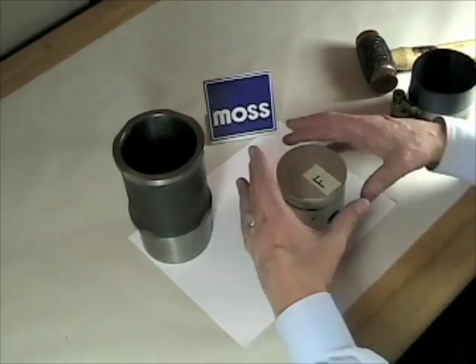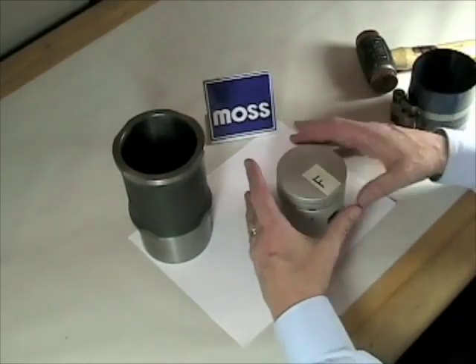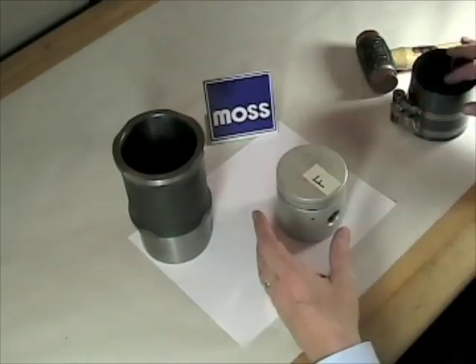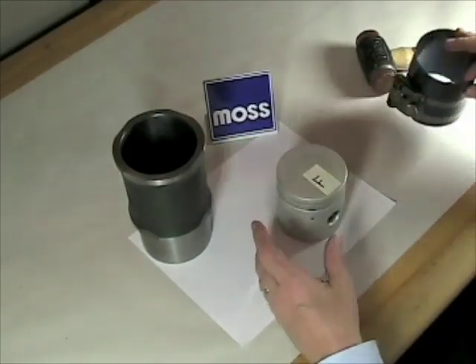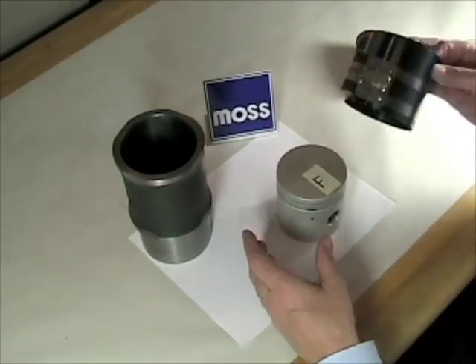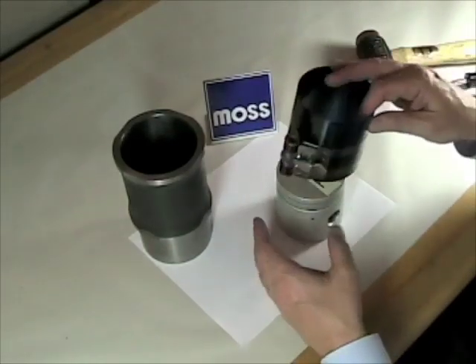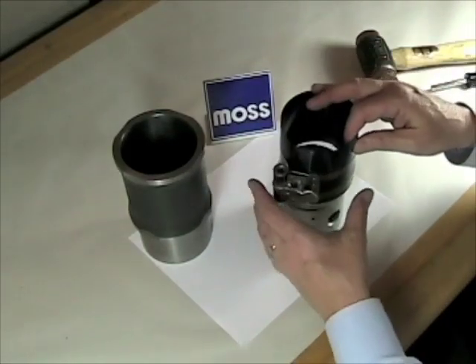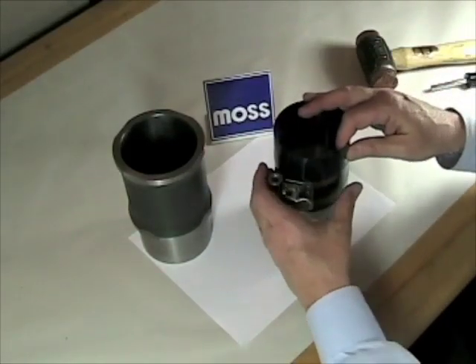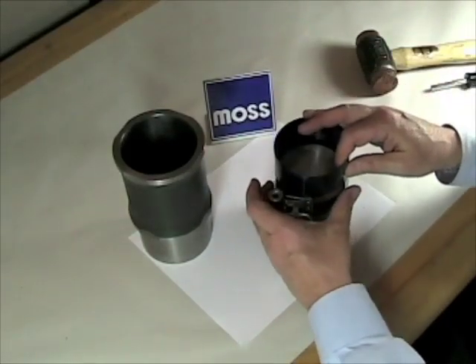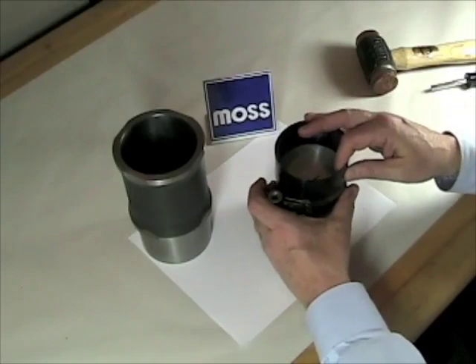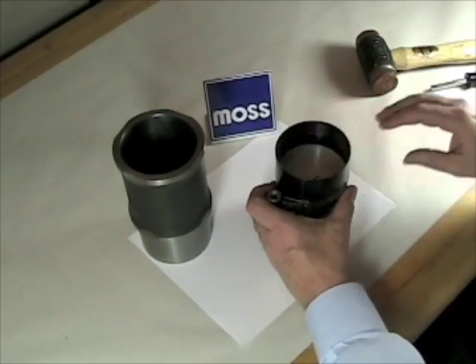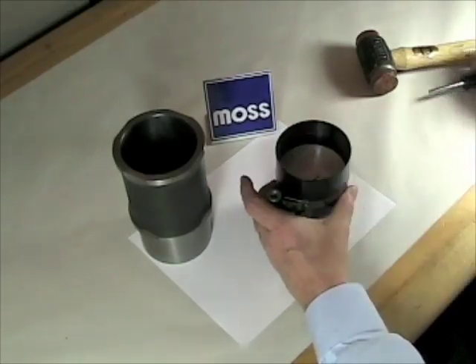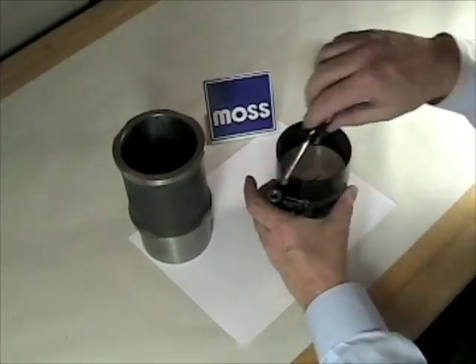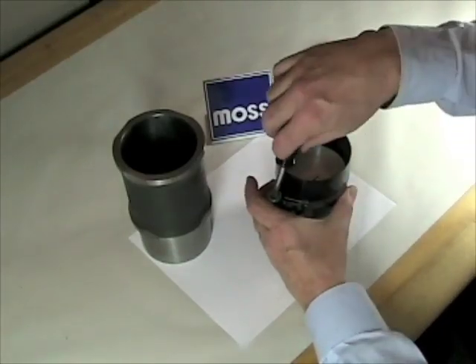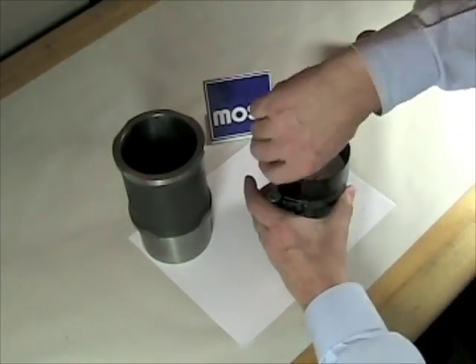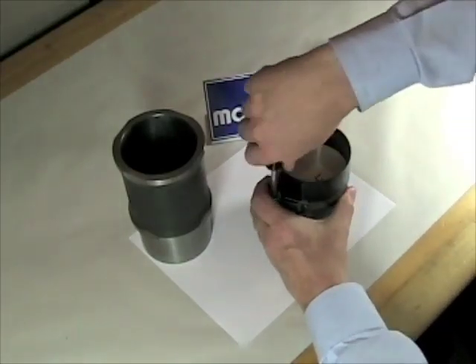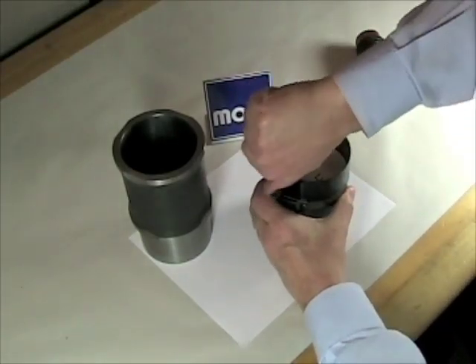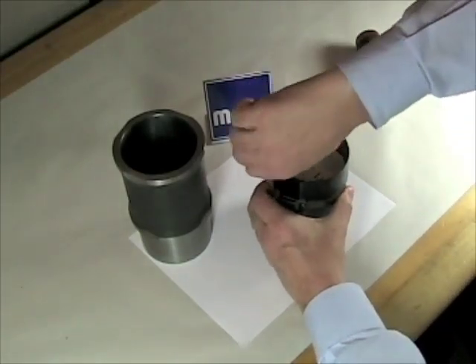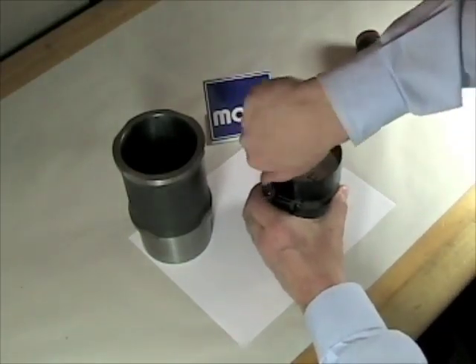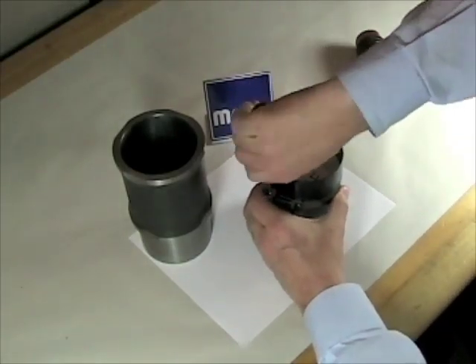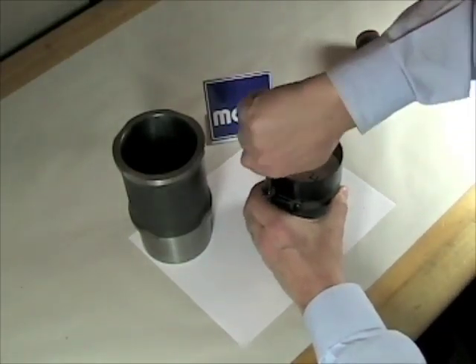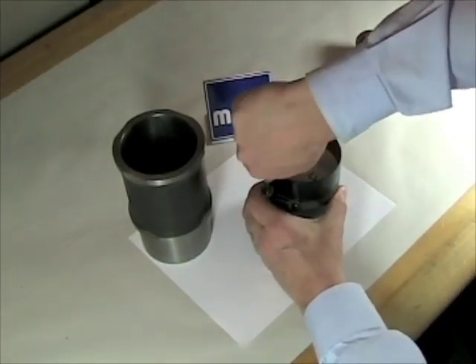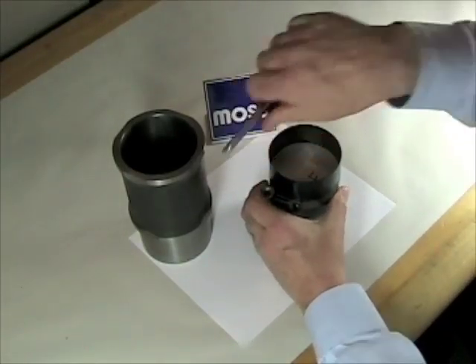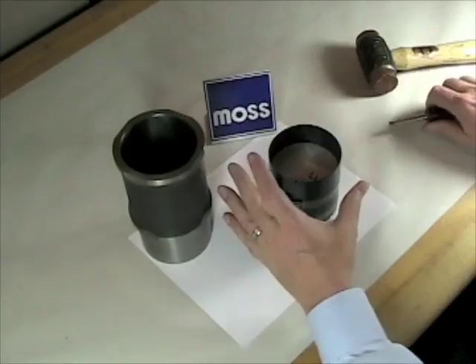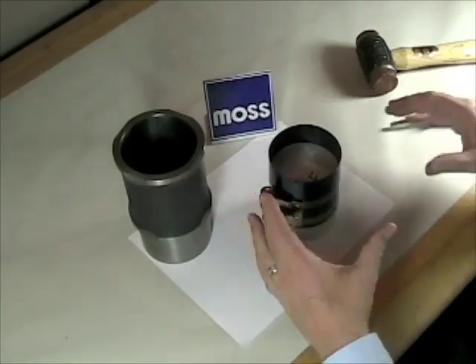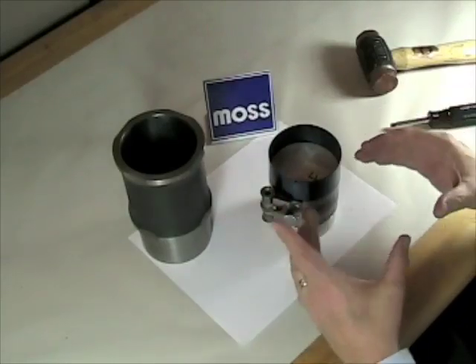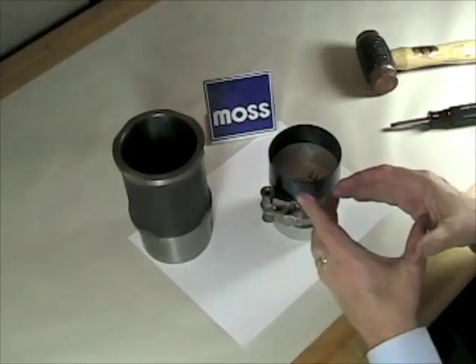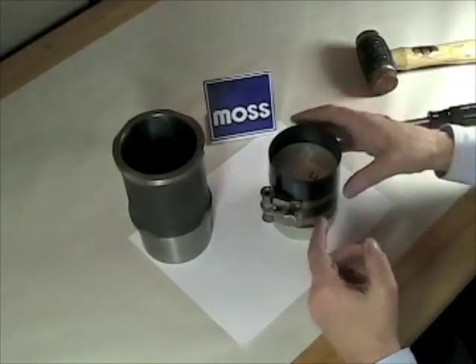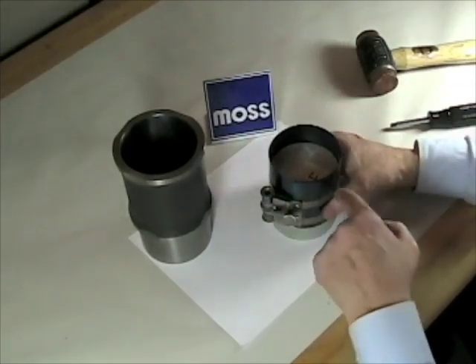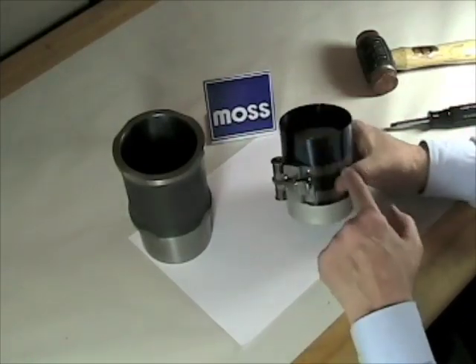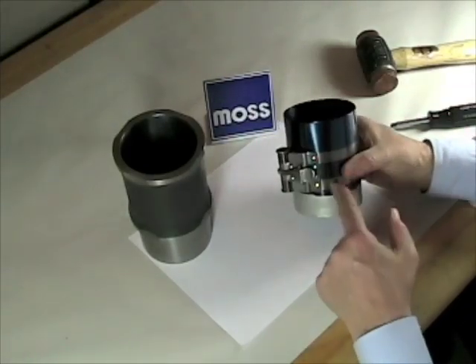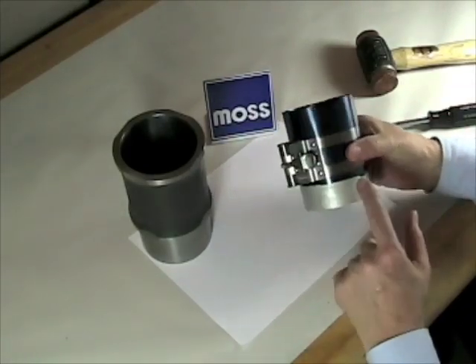Now with my rings on there, we put on a device called a ring compressor. This slides down over, it tightens up, and what it does is it squeezes all the rings into the grooves where they belong.